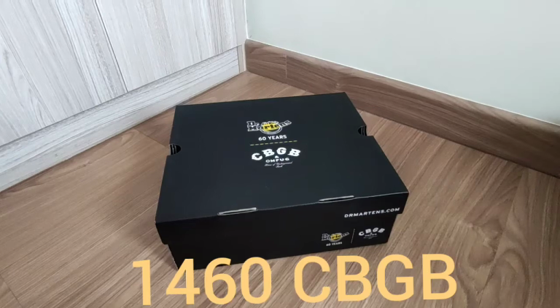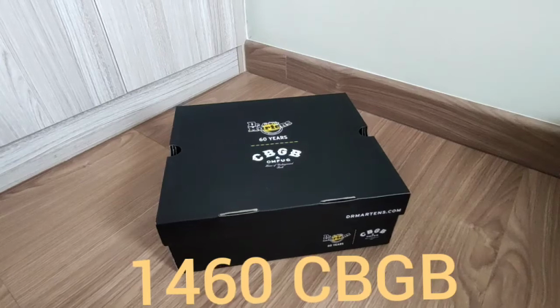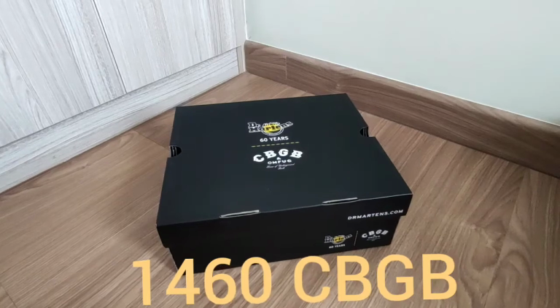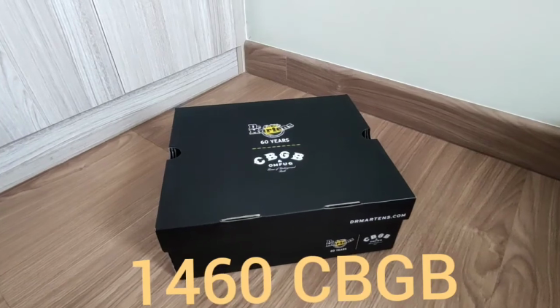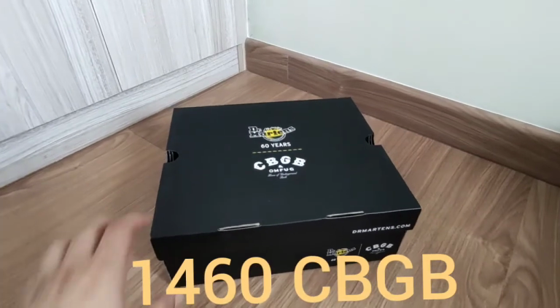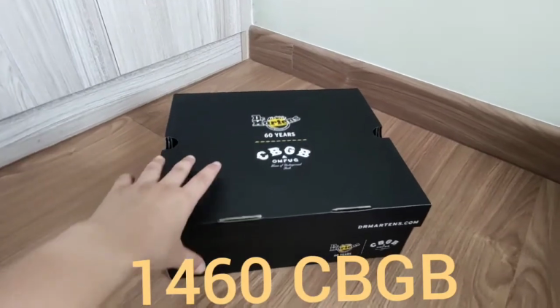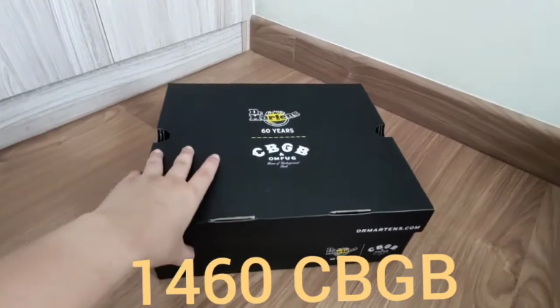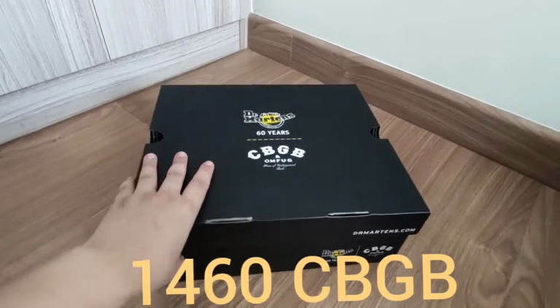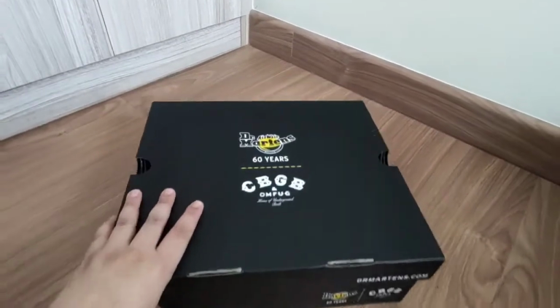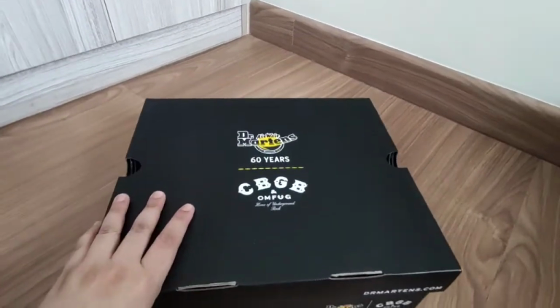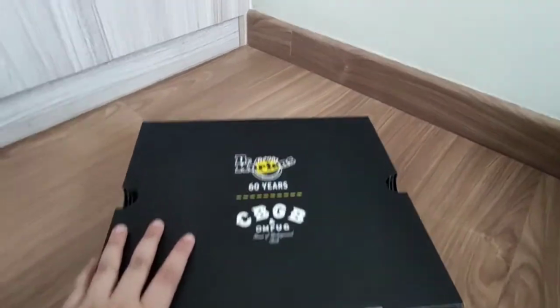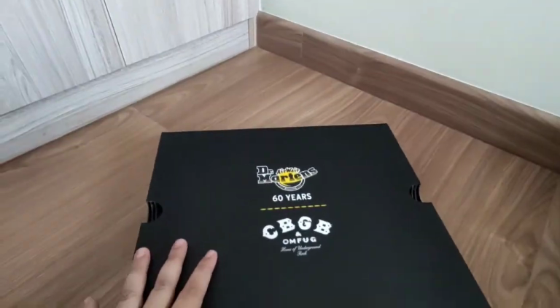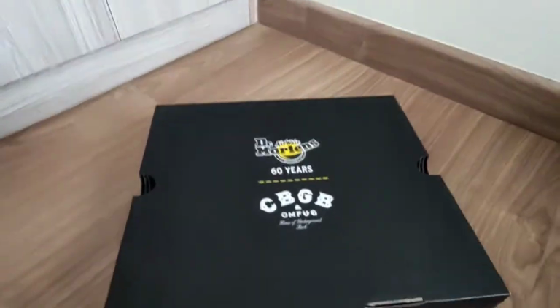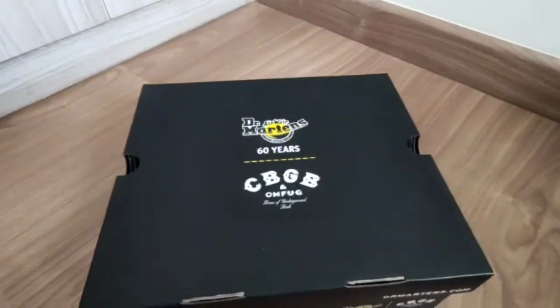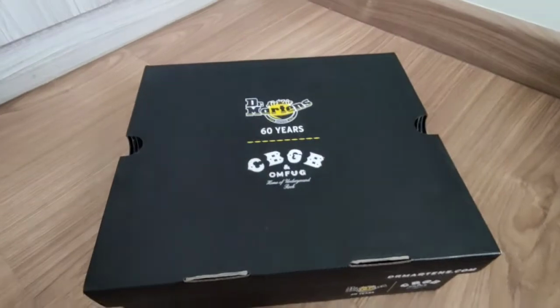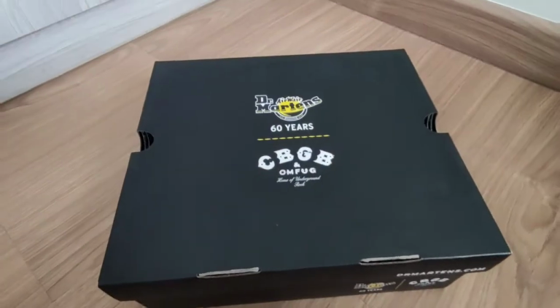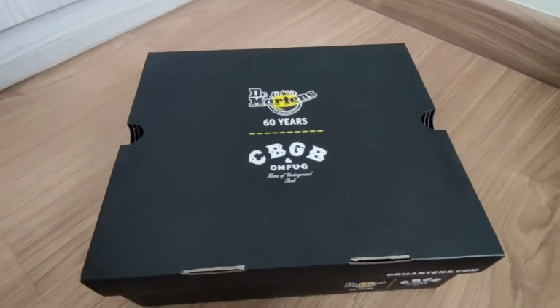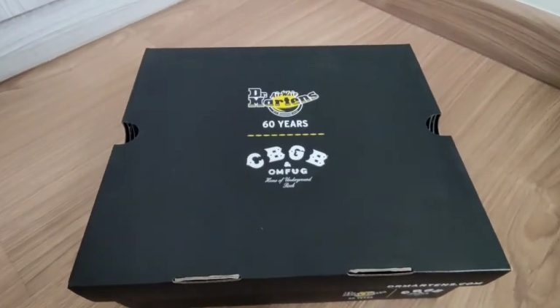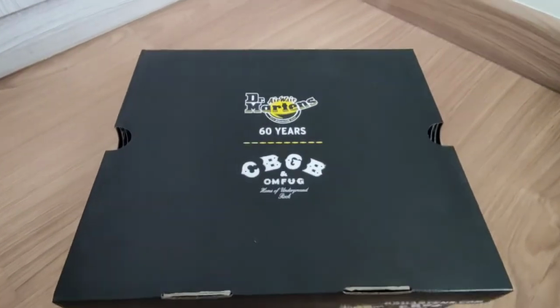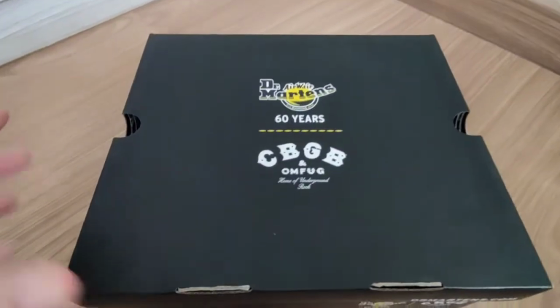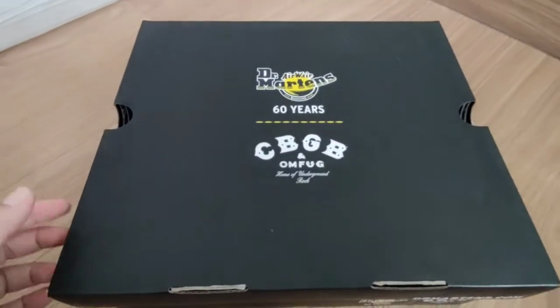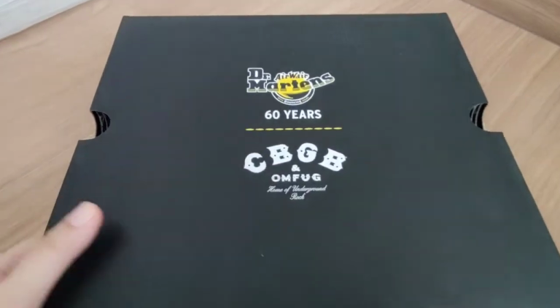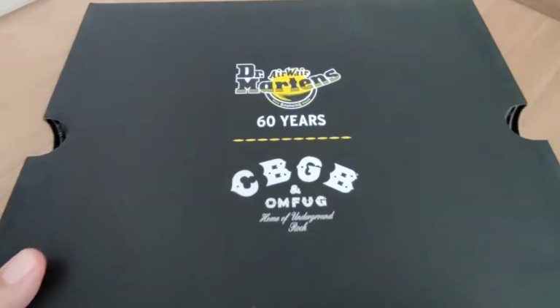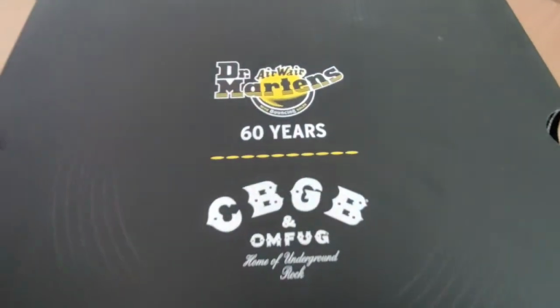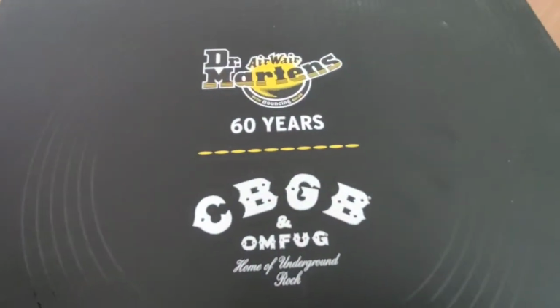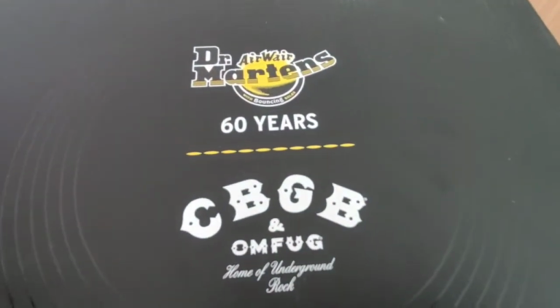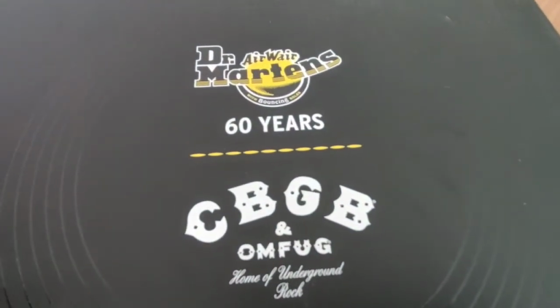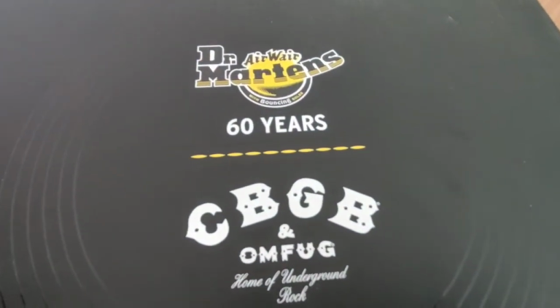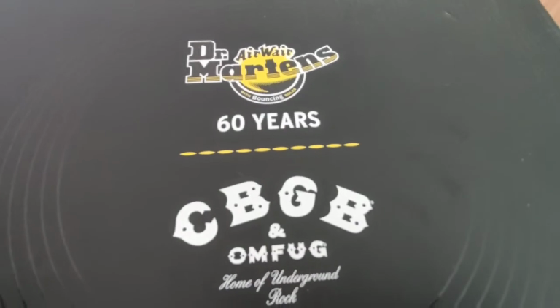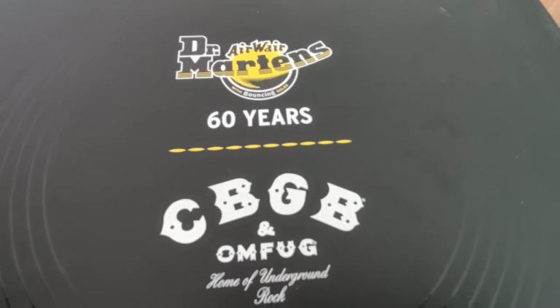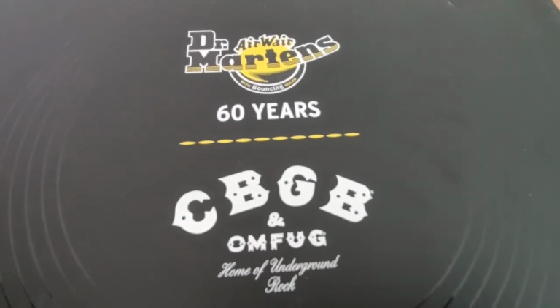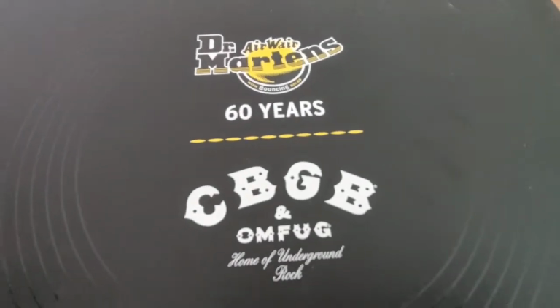Hi guys, welcome to my channel. This is the unboxing of Doc Martens CBGB Home of the Underground Rock.